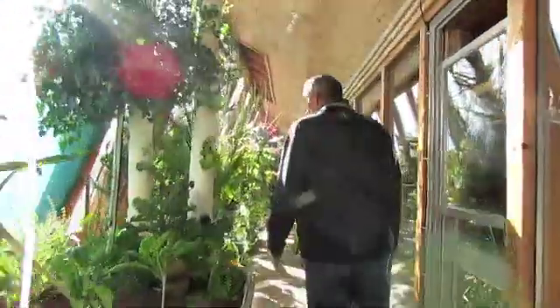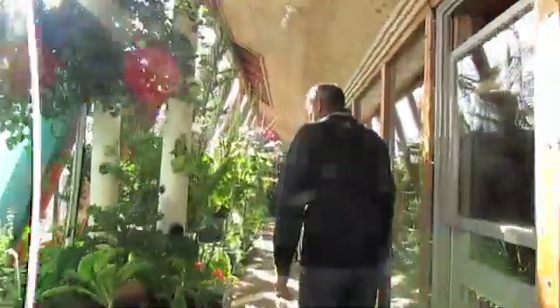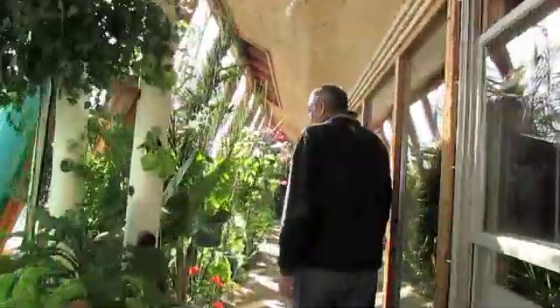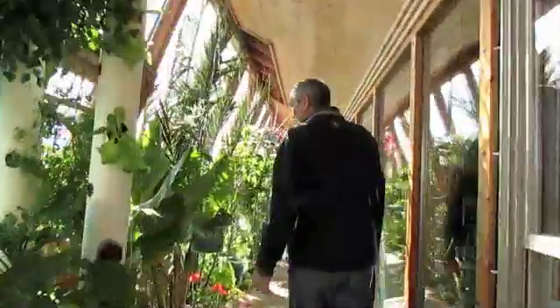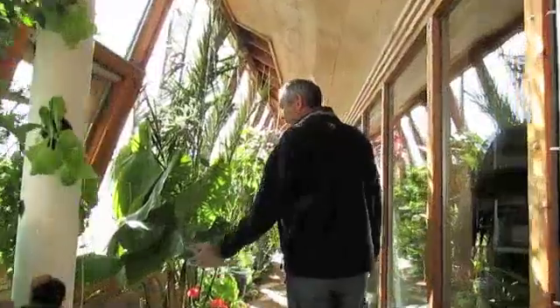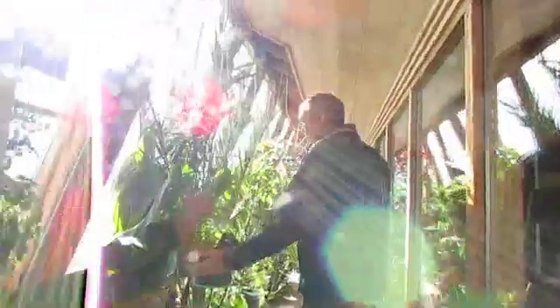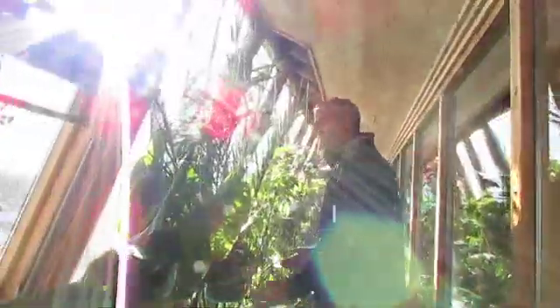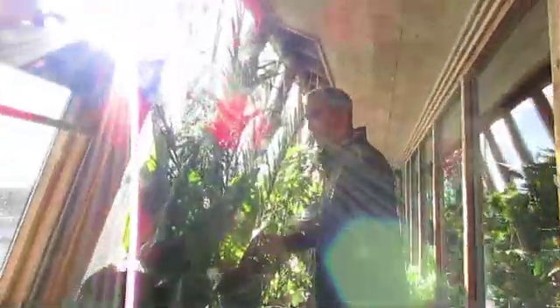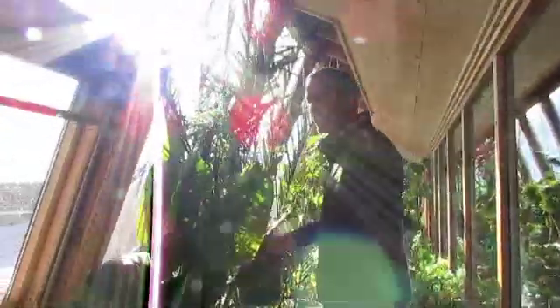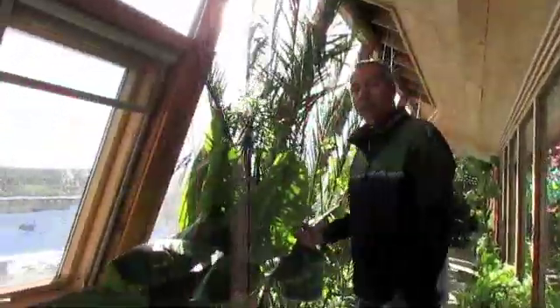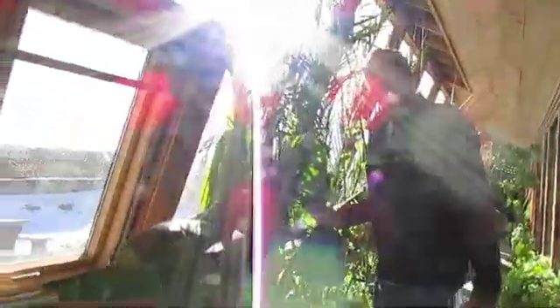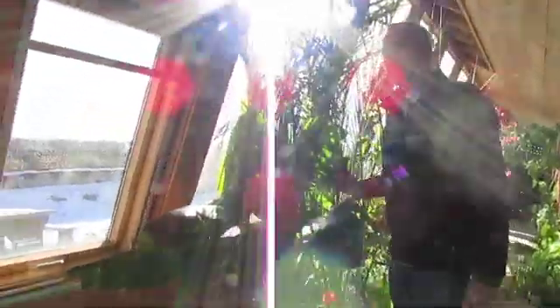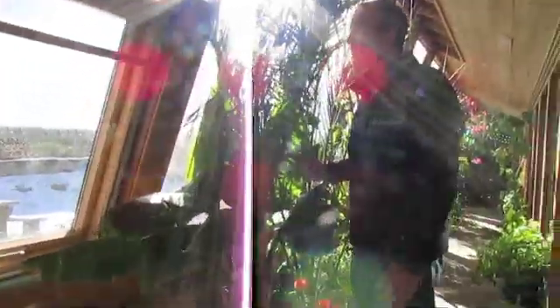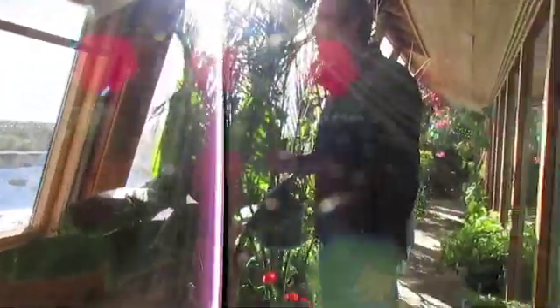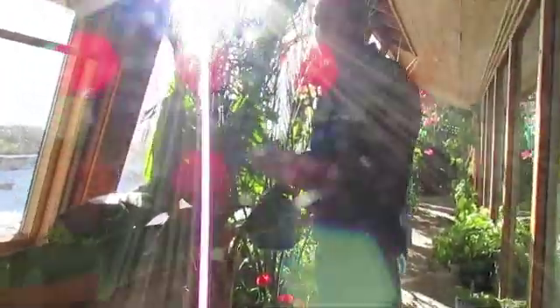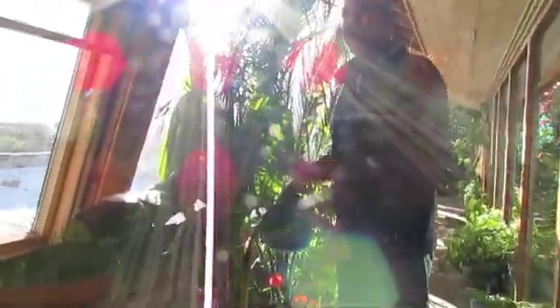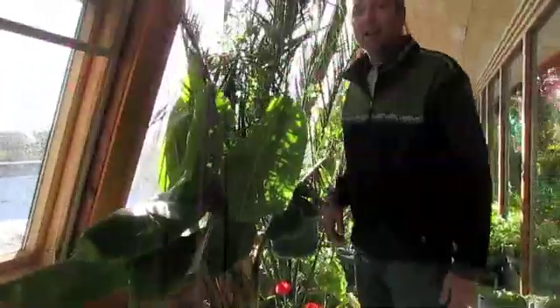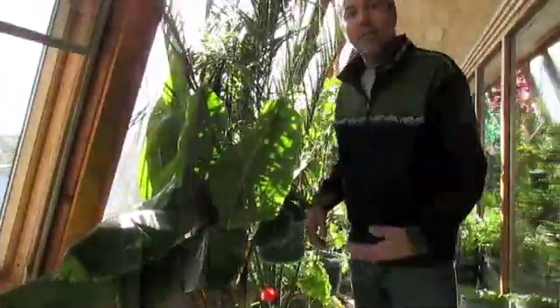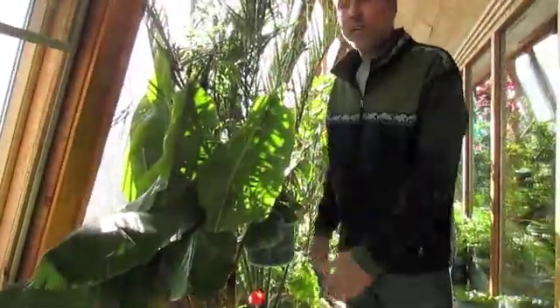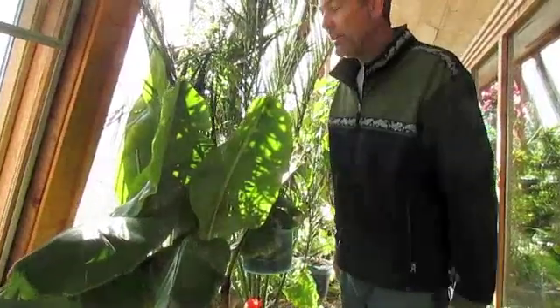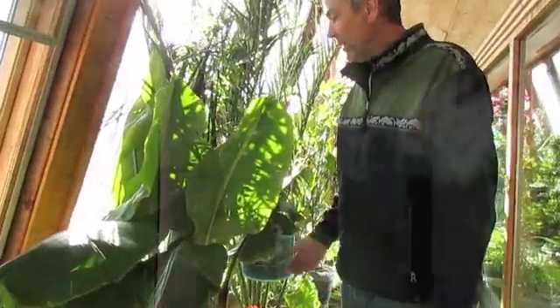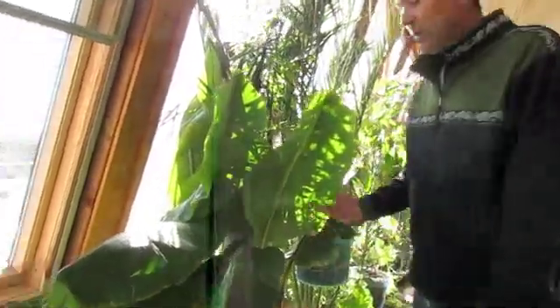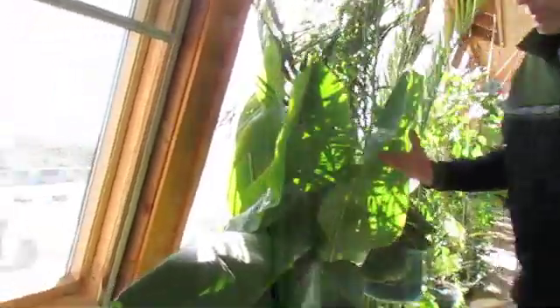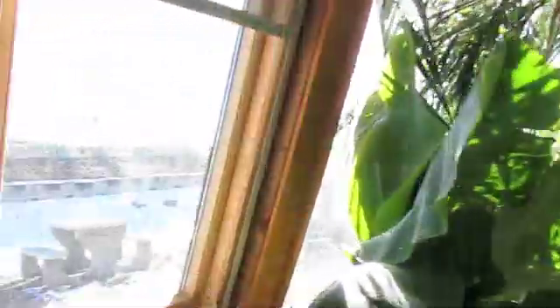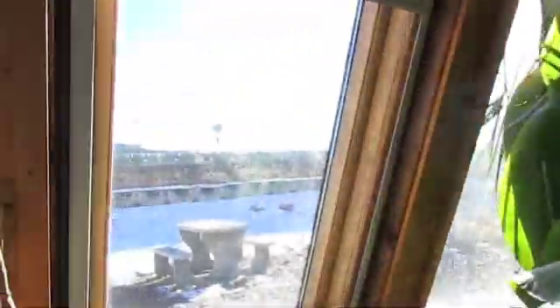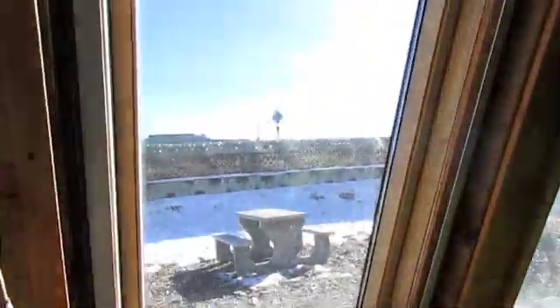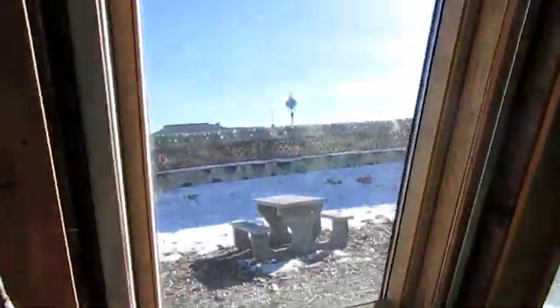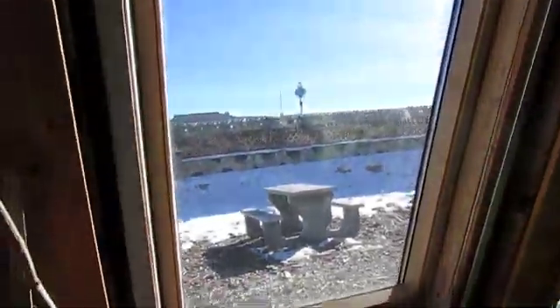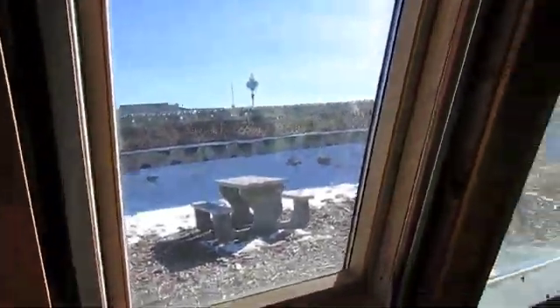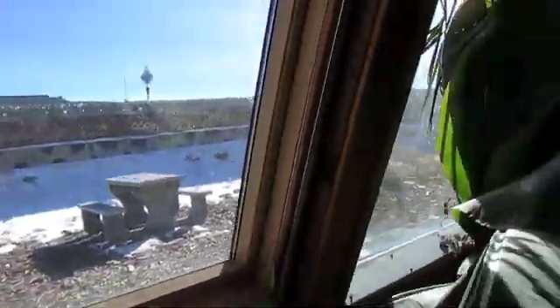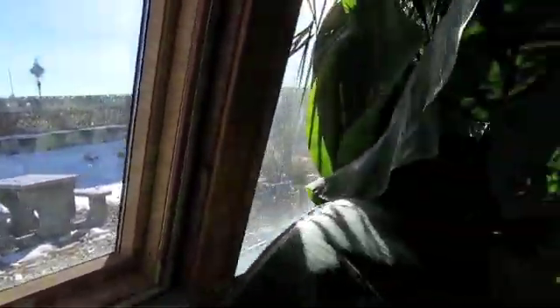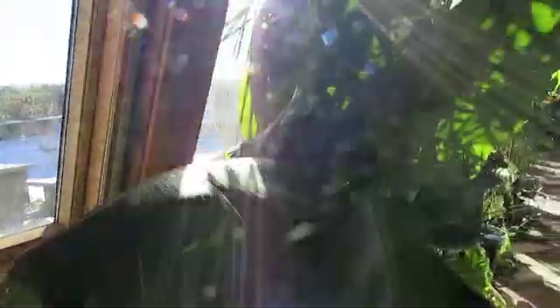Then we come in and you've got a beautiful banana tree. We're at 7,000 feet. There's snow outside, it's 25 degrees, and we have a beautiful banana tree growing out here. Just amazing.